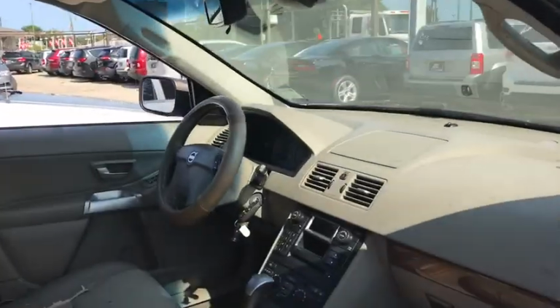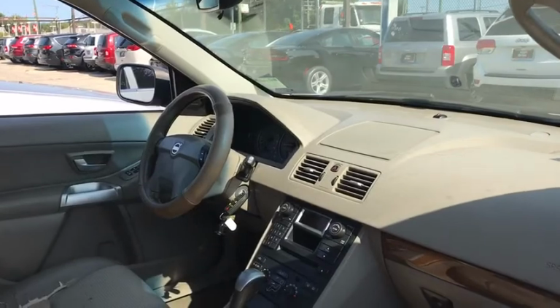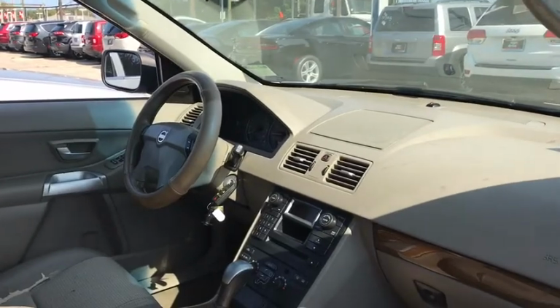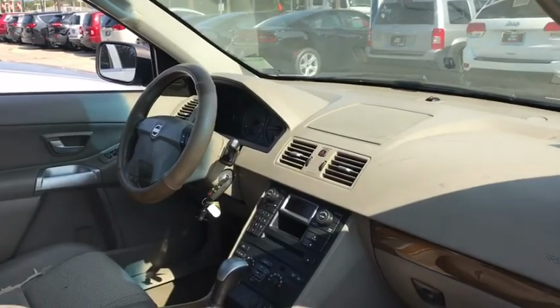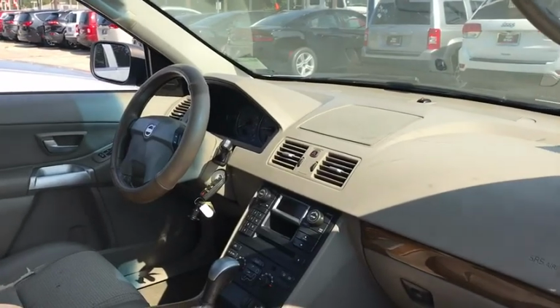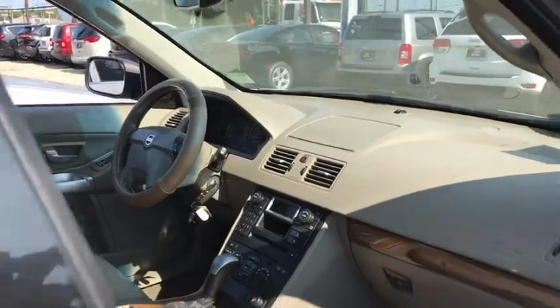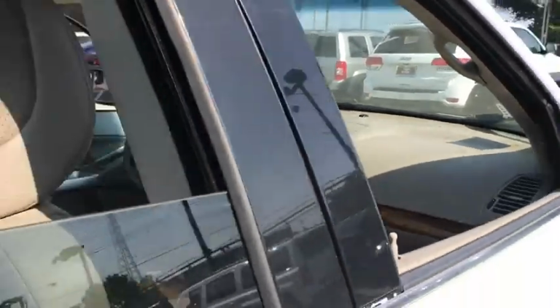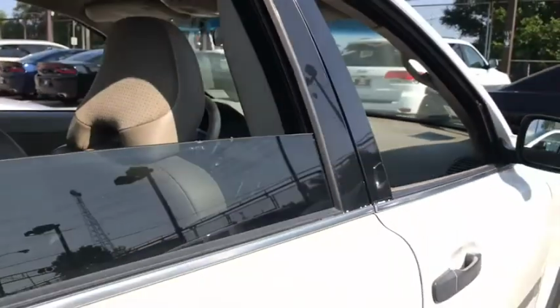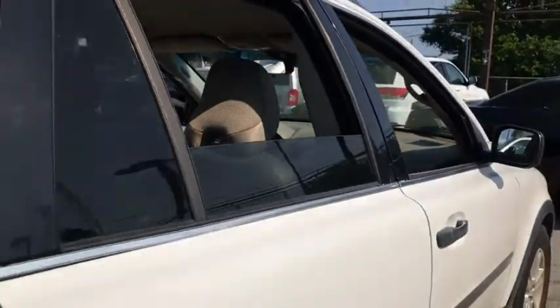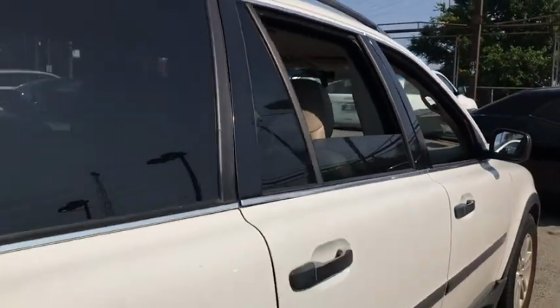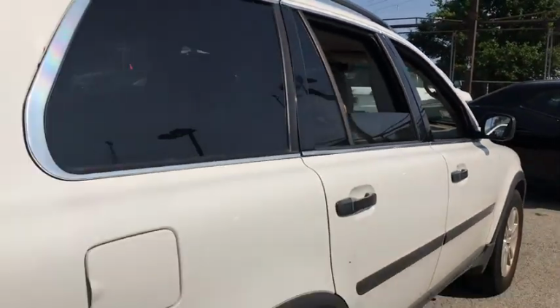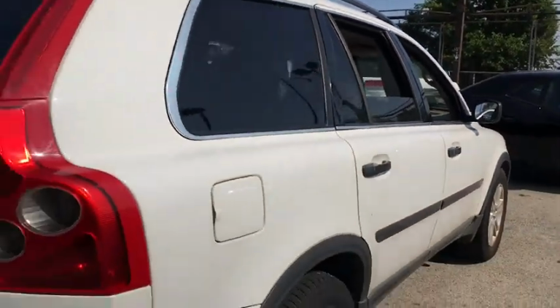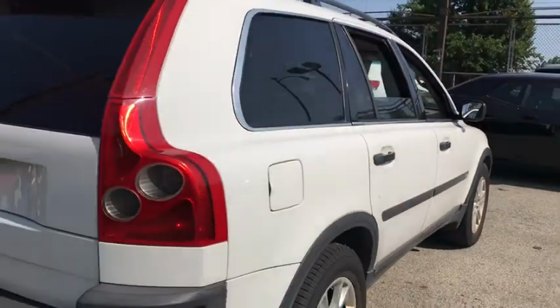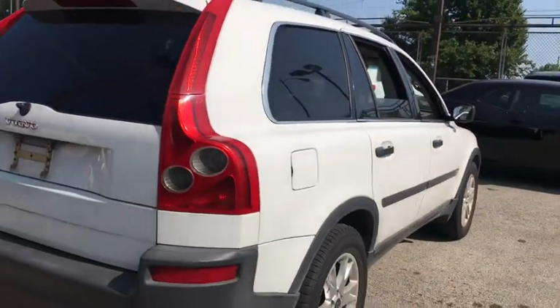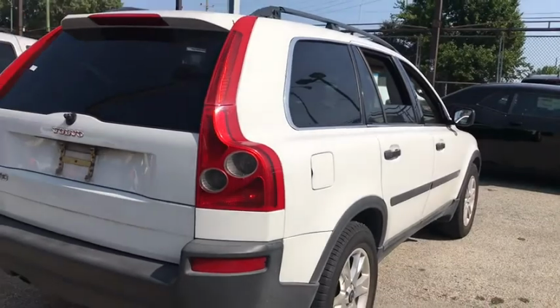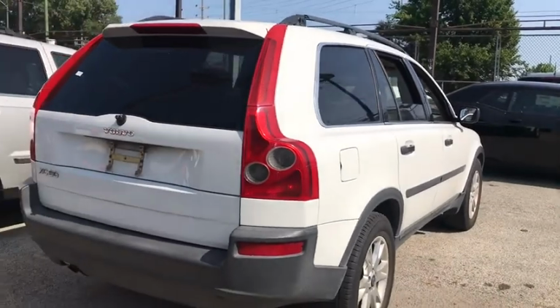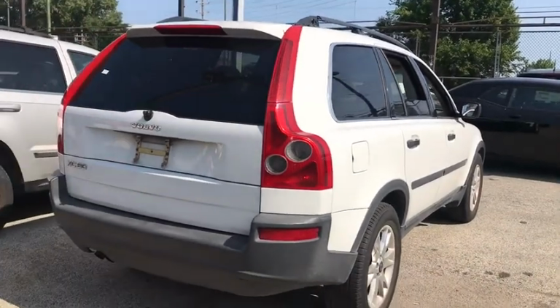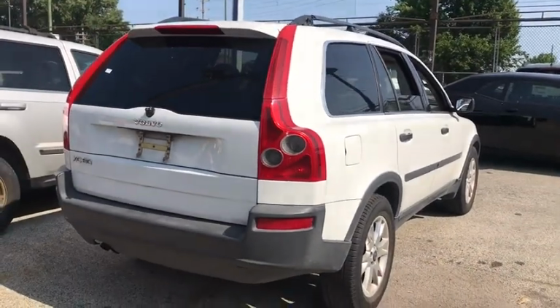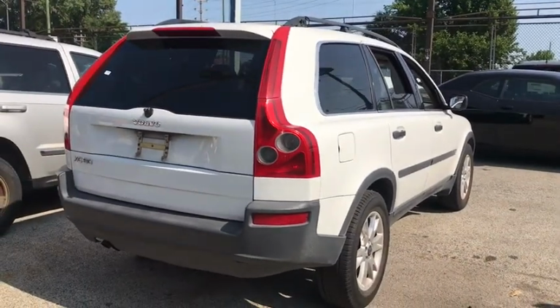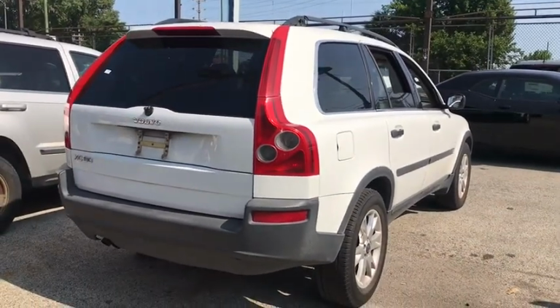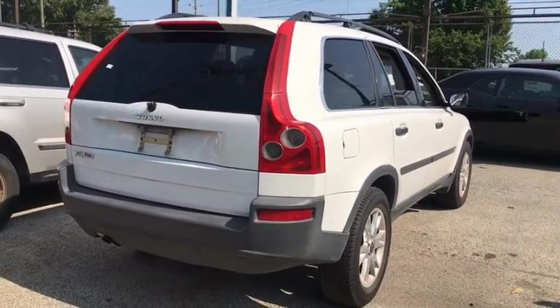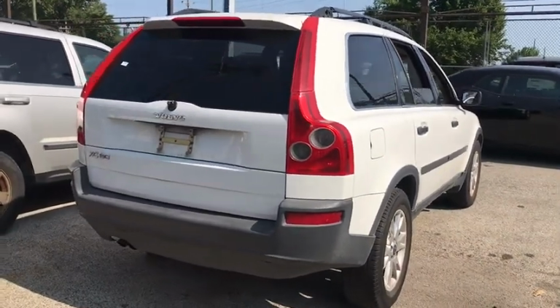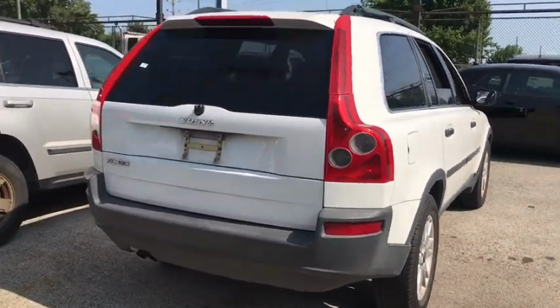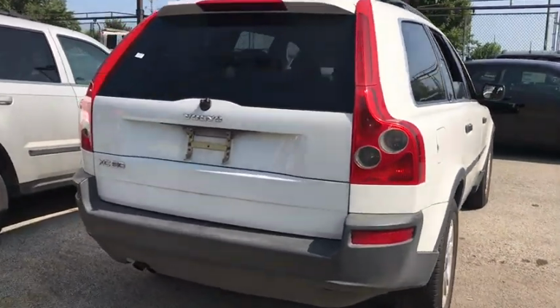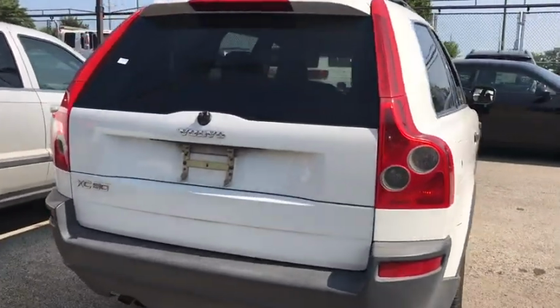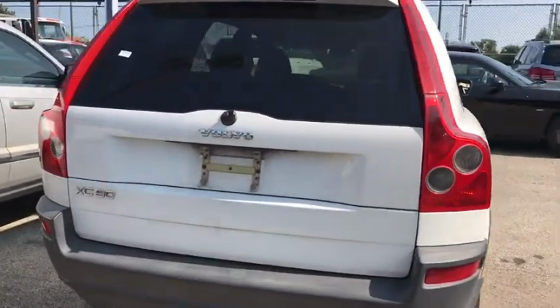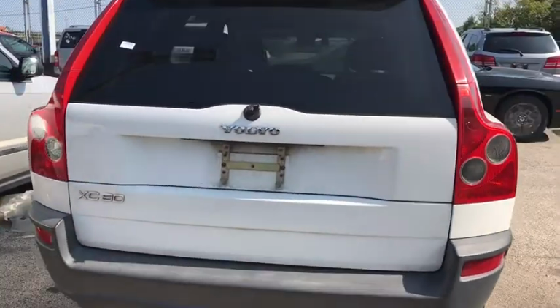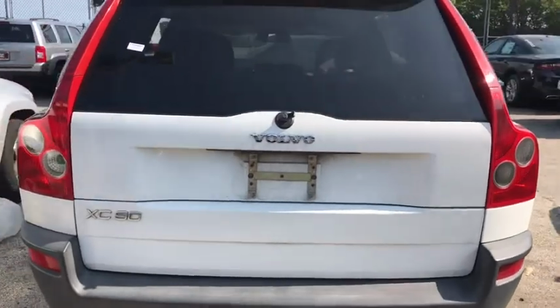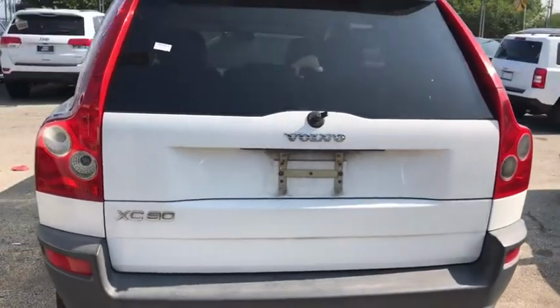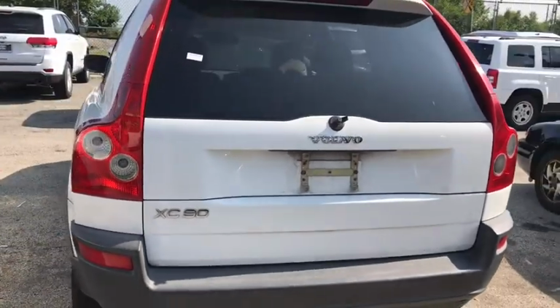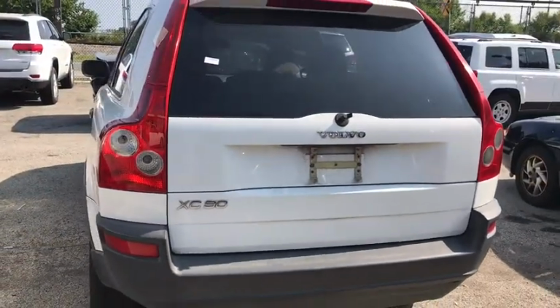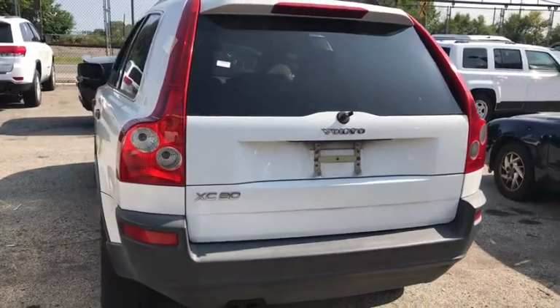Here are some of this vehicle's great options: keyless entry, steering wheel audio controls, anti-lock braking system, traction control, stability control, leather-wrapped steering wheel, adjustable steering wheel, power steering.